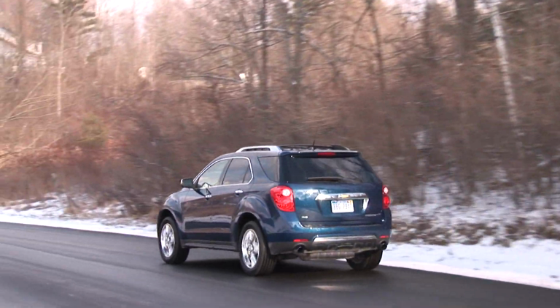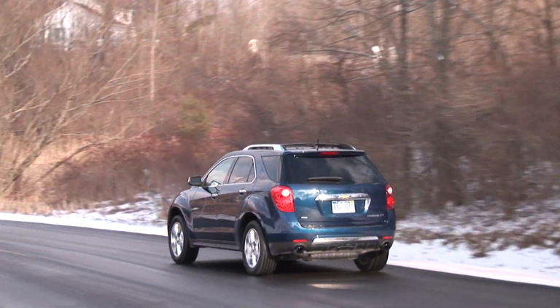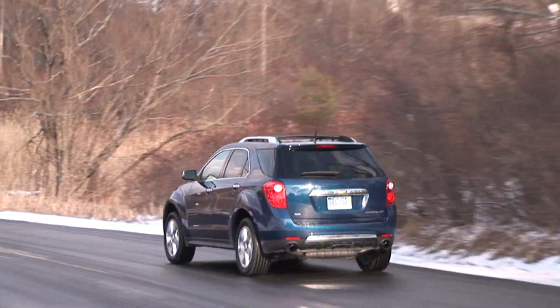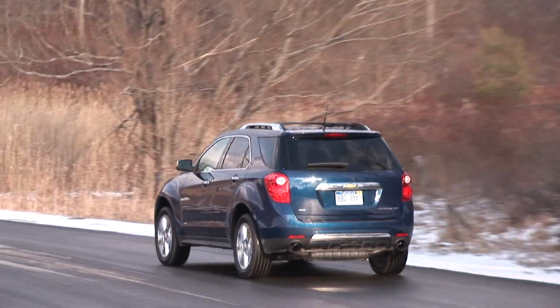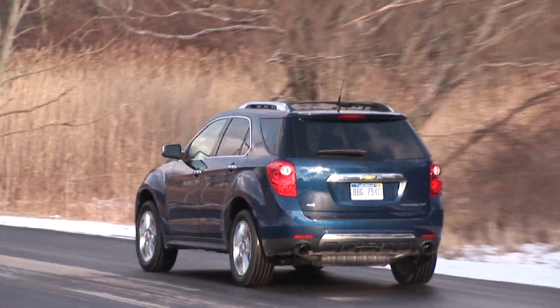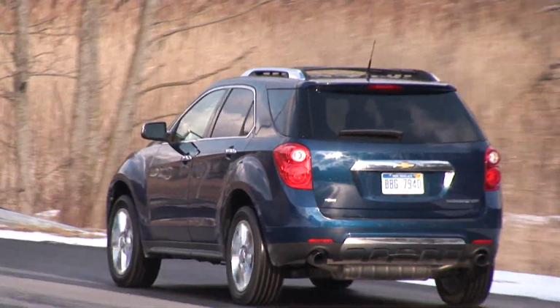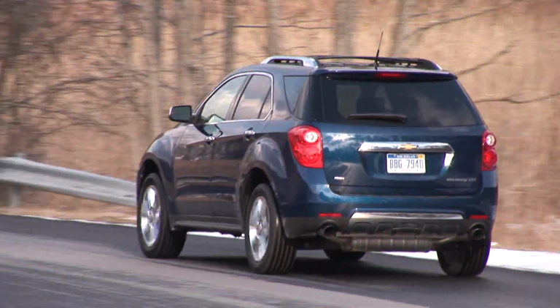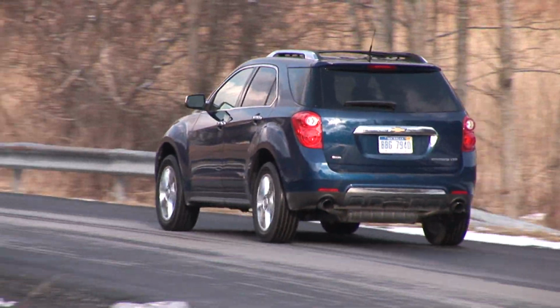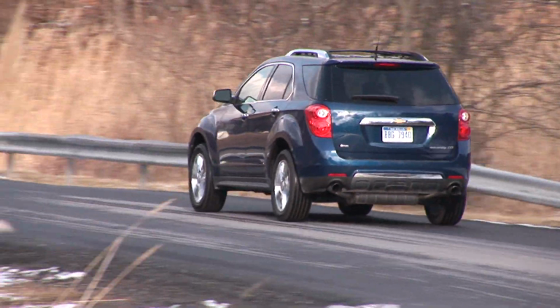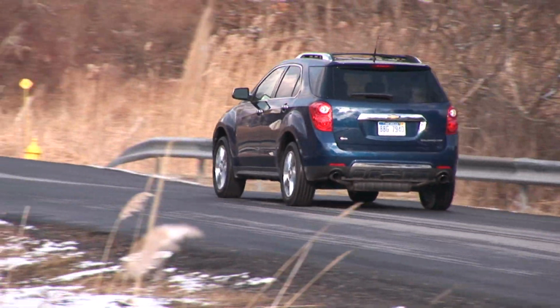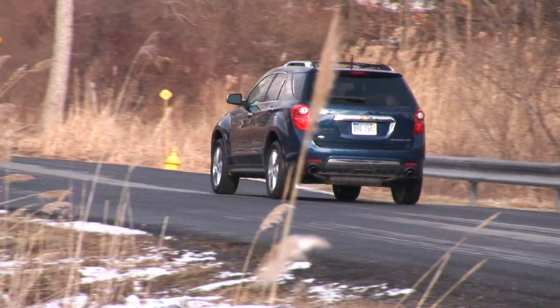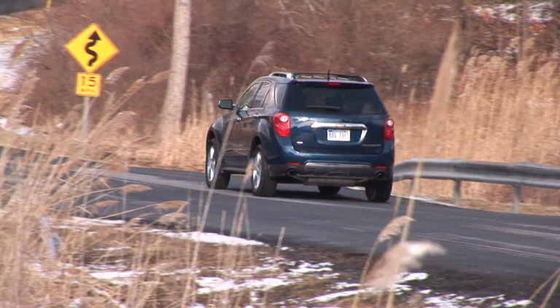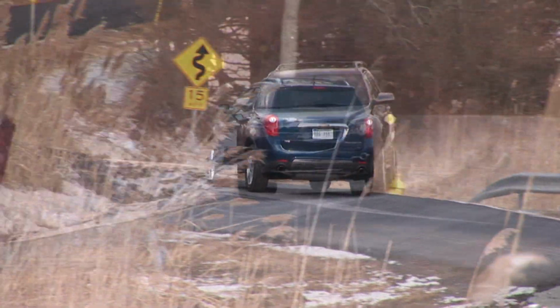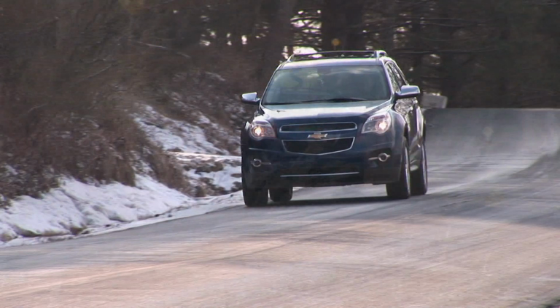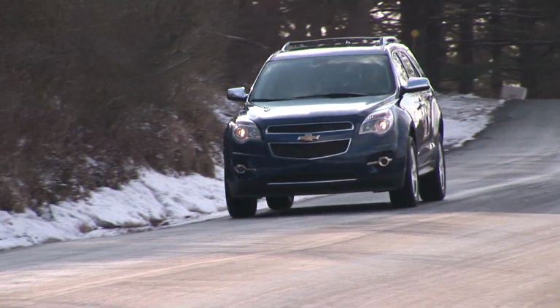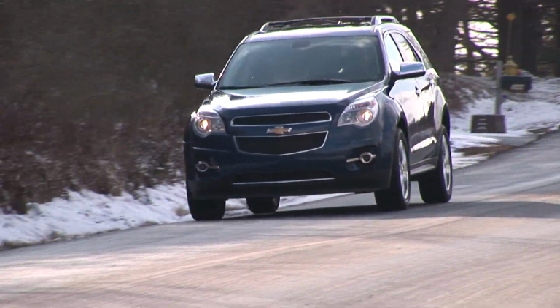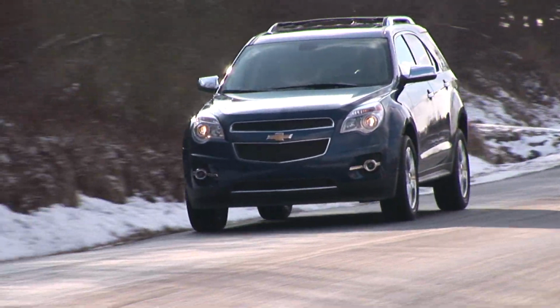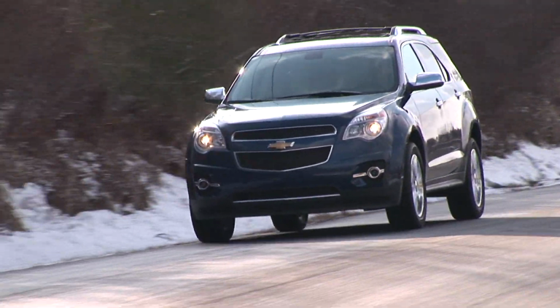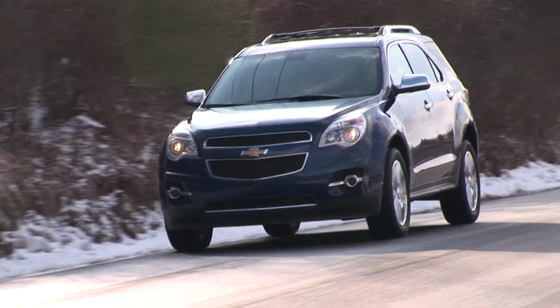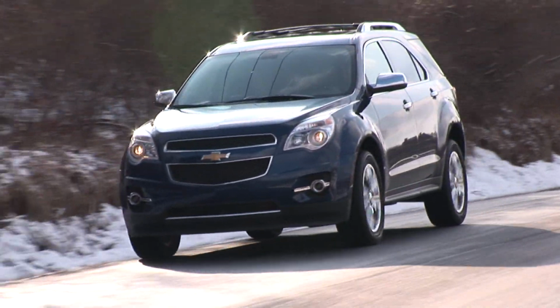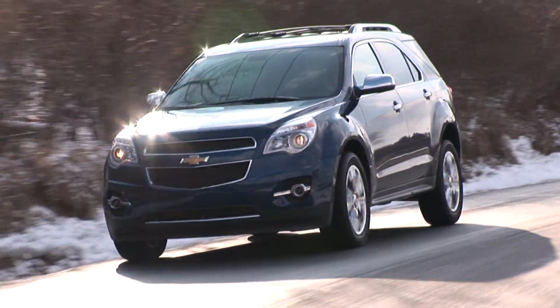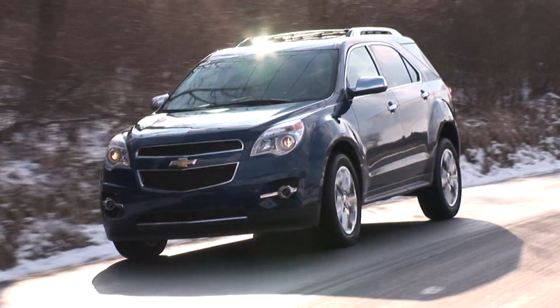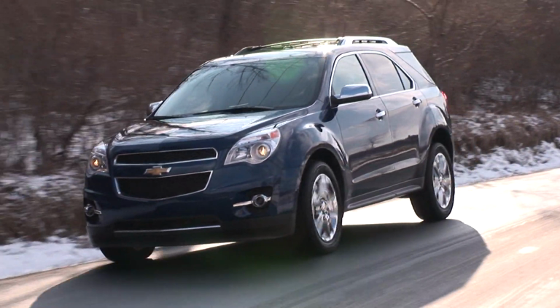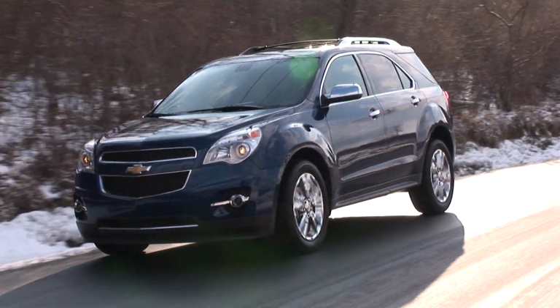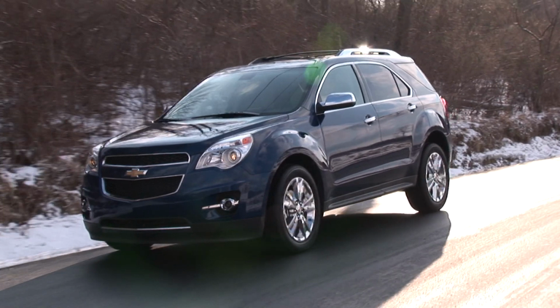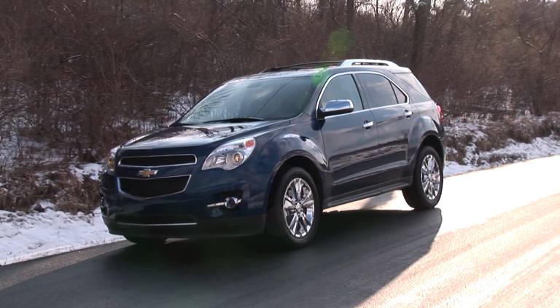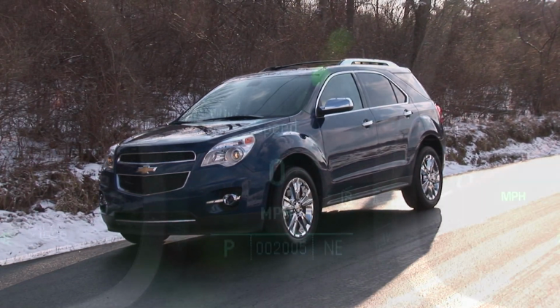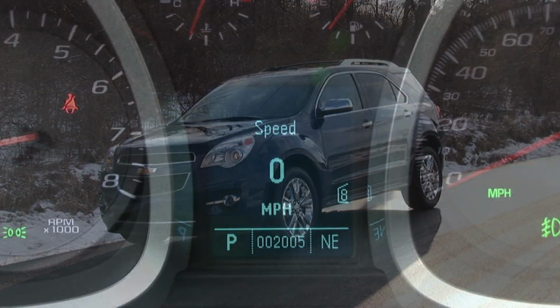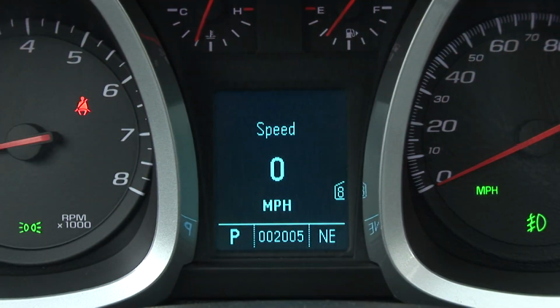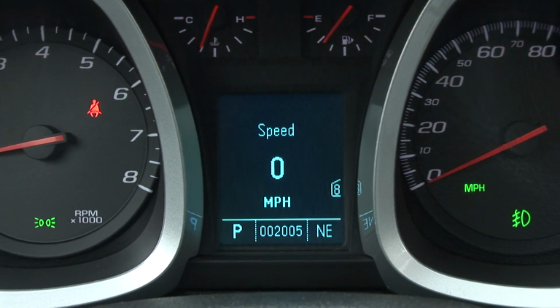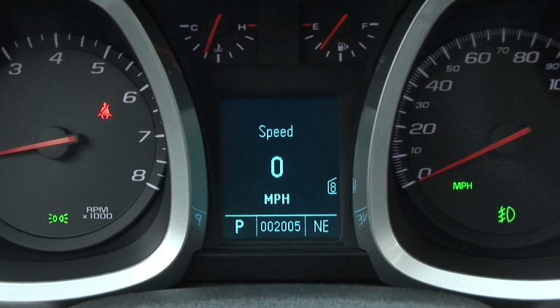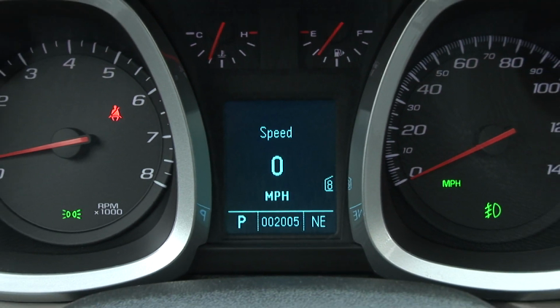It immediately makes you long for GM's far superior 3.6-liter unit. For that reason, I think most buyers would be better off sticking with the base 2.4-liter 4-cylinder, which feels more fitting here and nets 3 more MPGs. The V6 with all-wheel drive is rated at 17 MPG city and 24 highway.